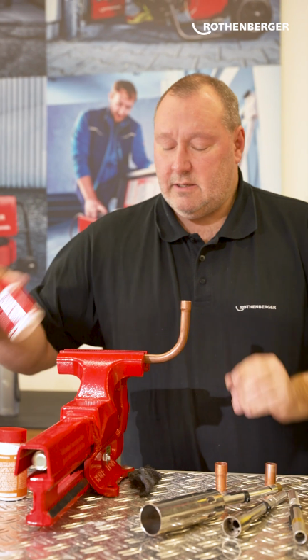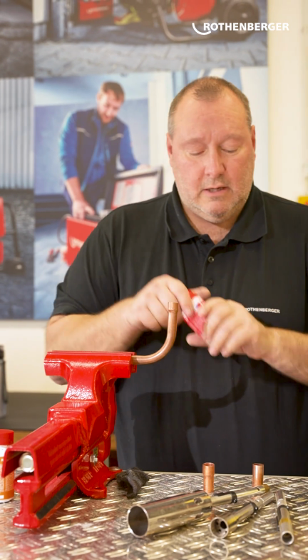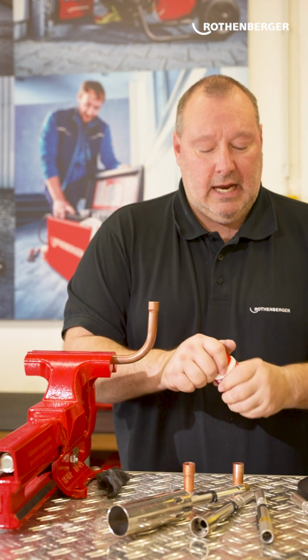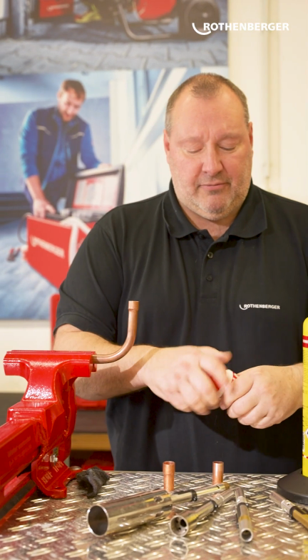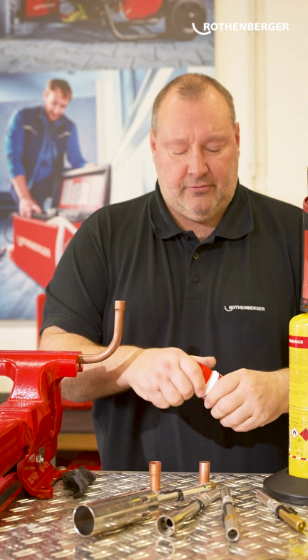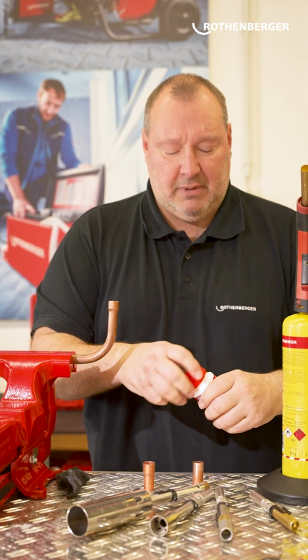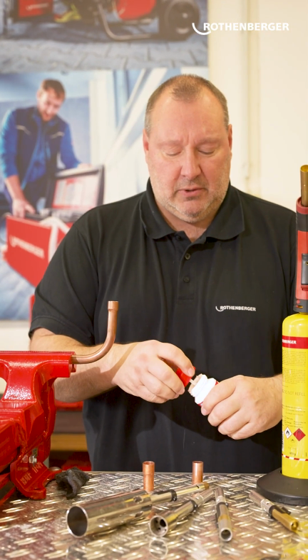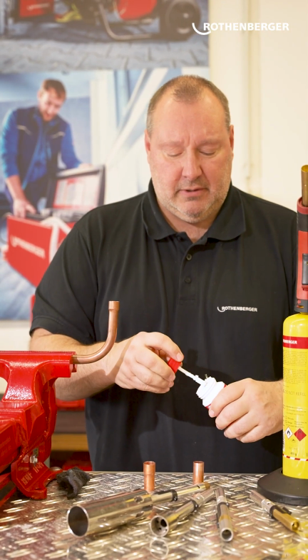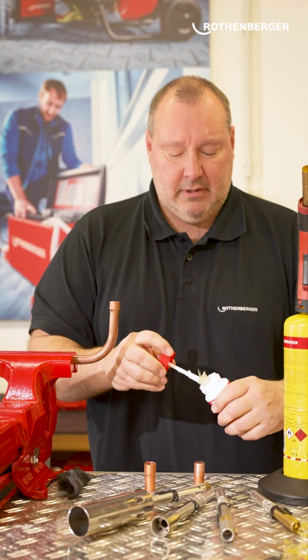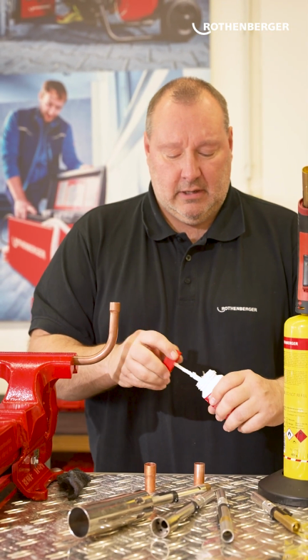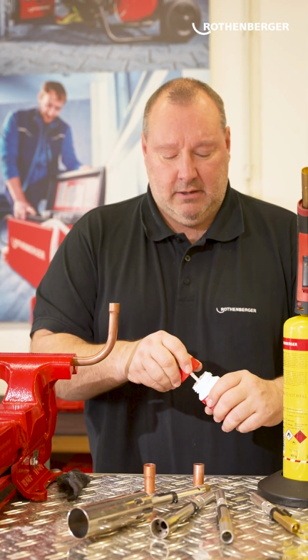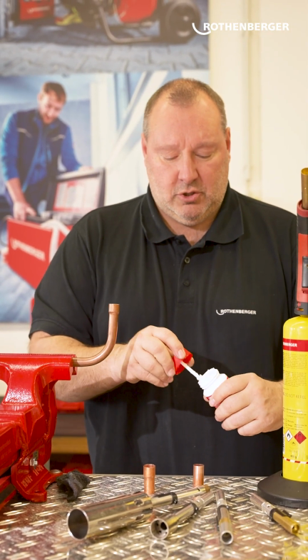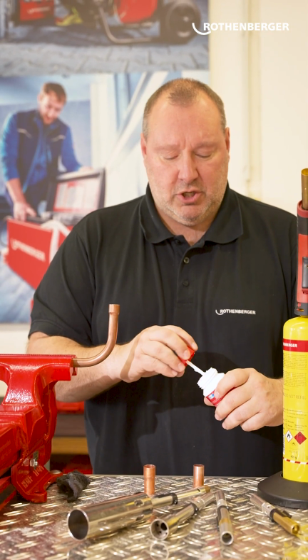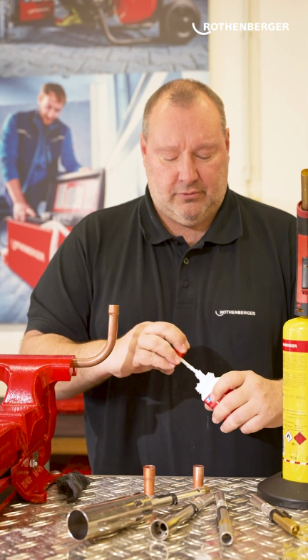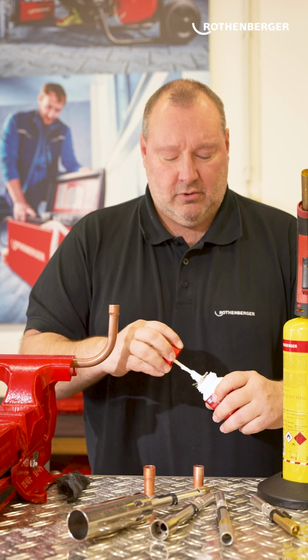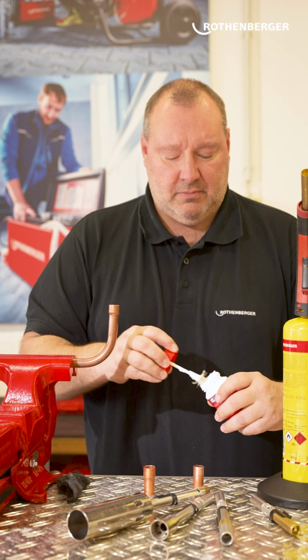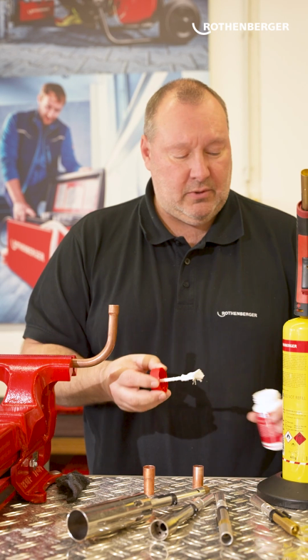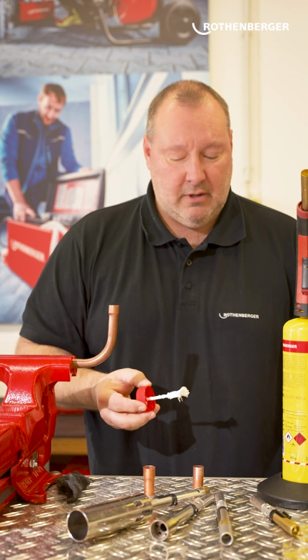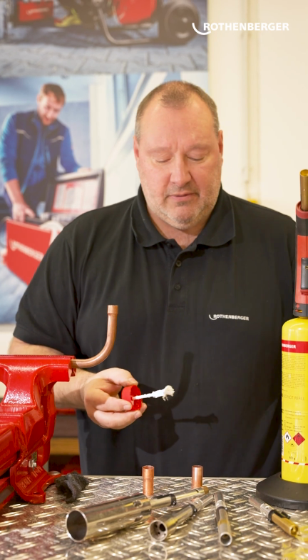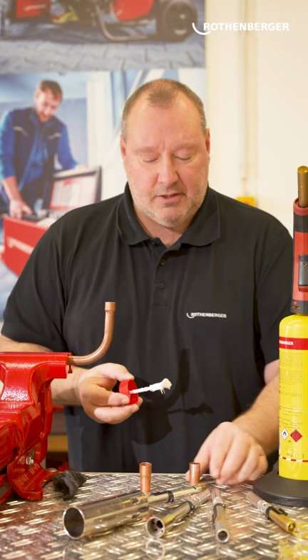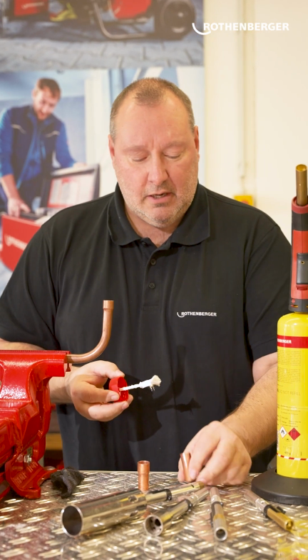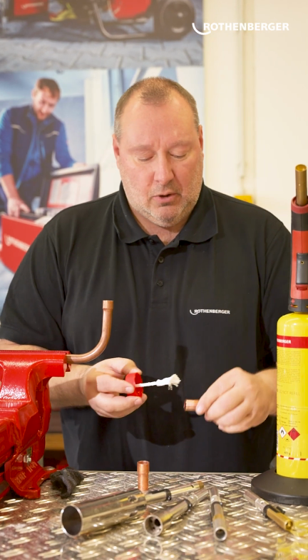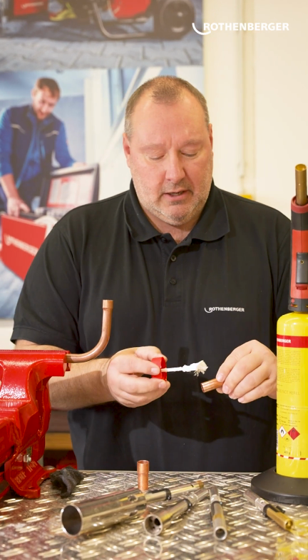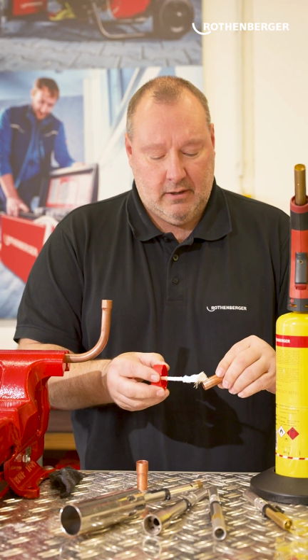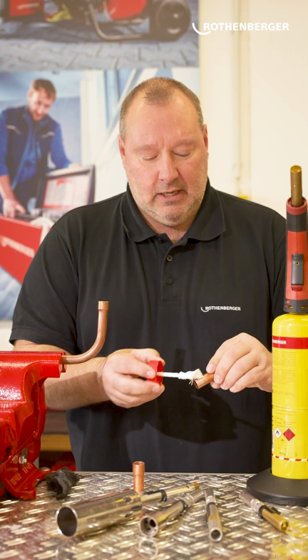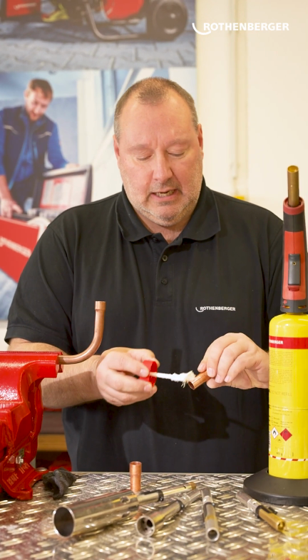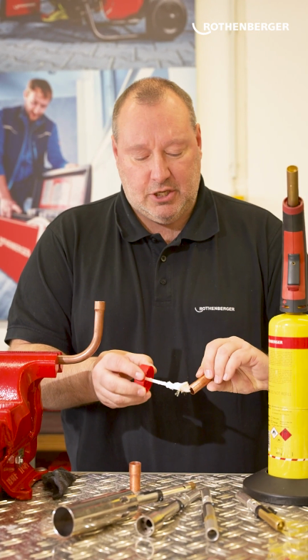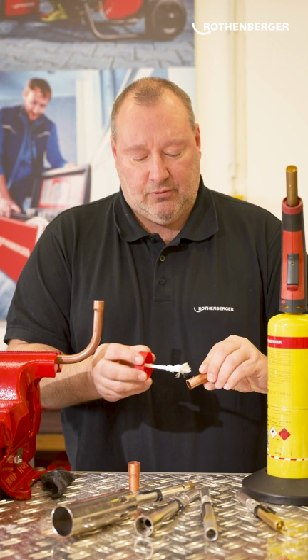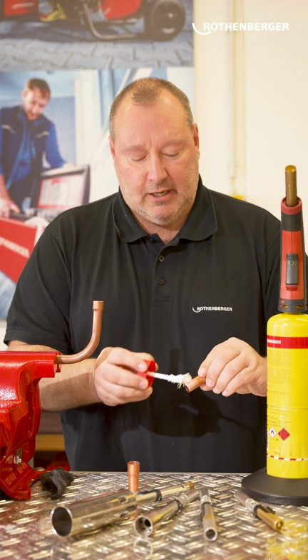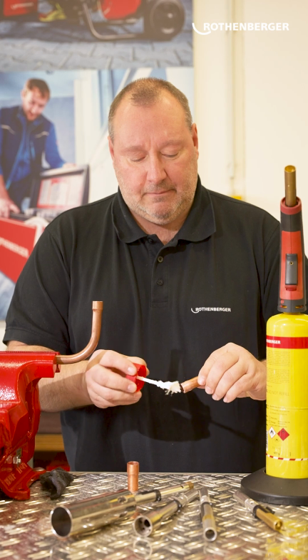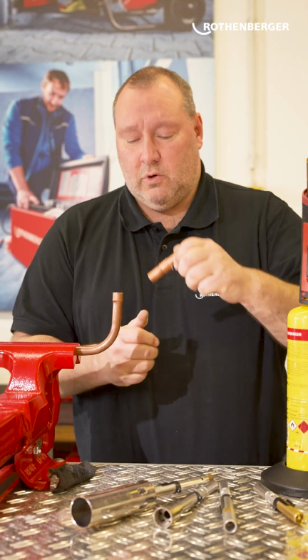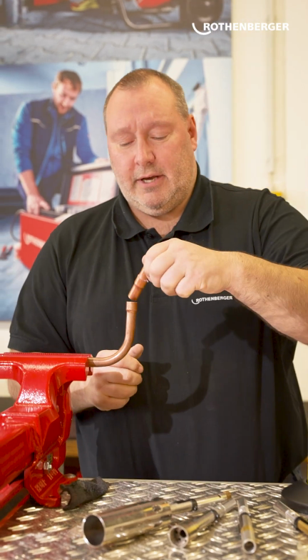This time, LP5 is used for hard soldering. Apply lightly. Put it in.